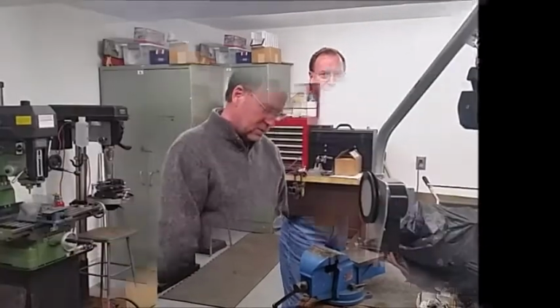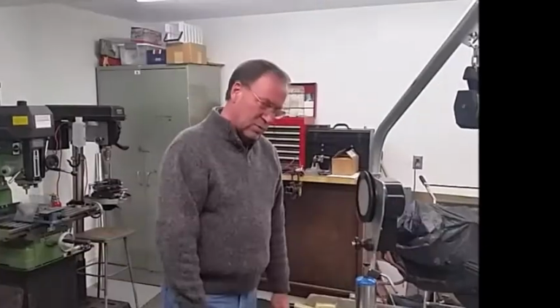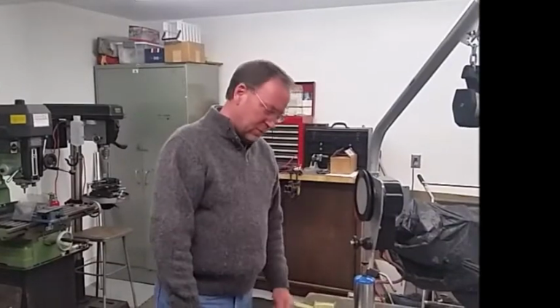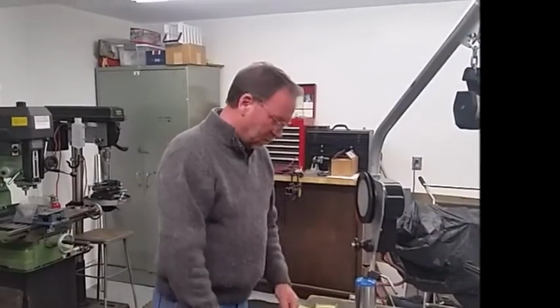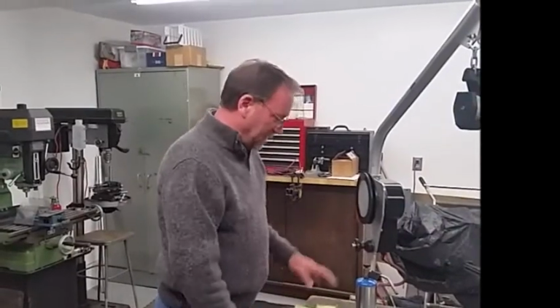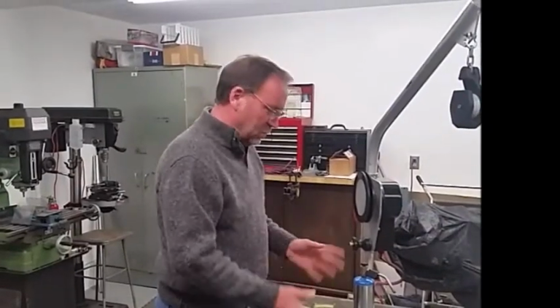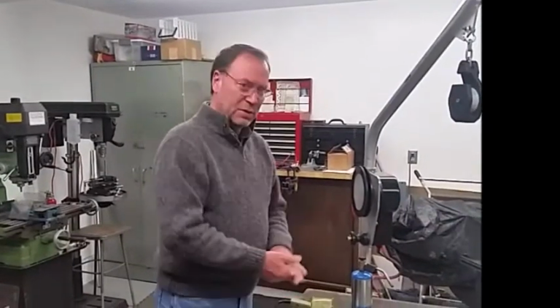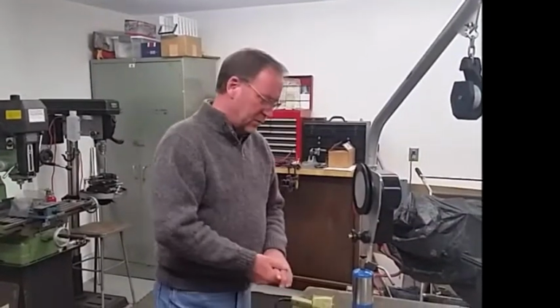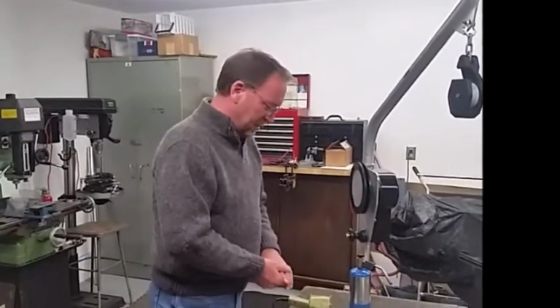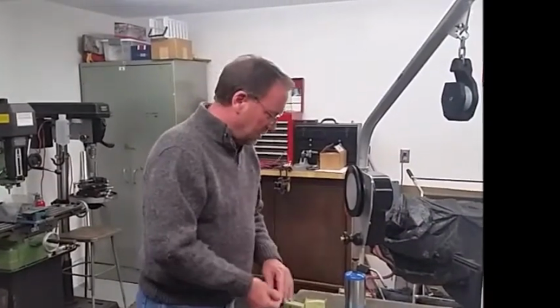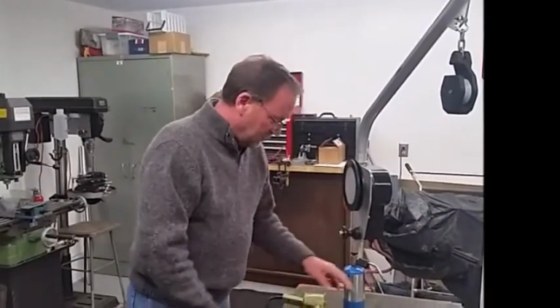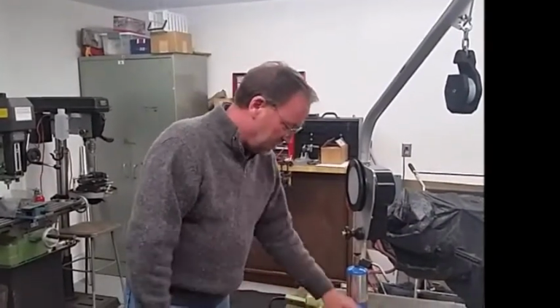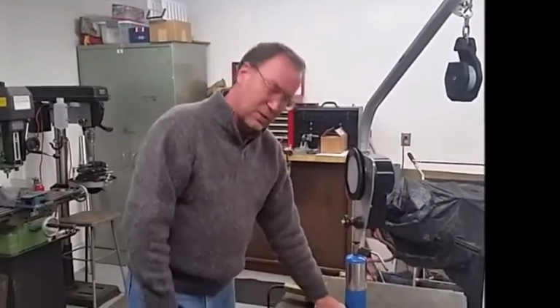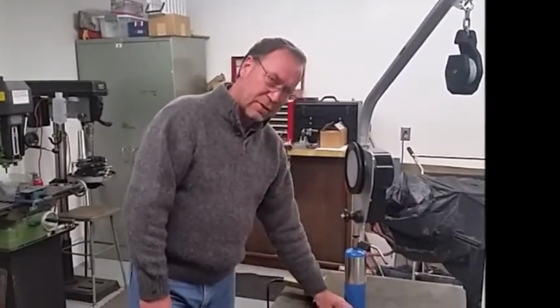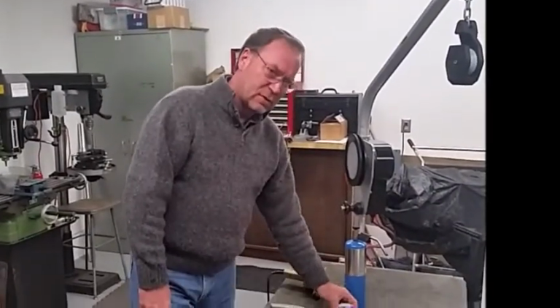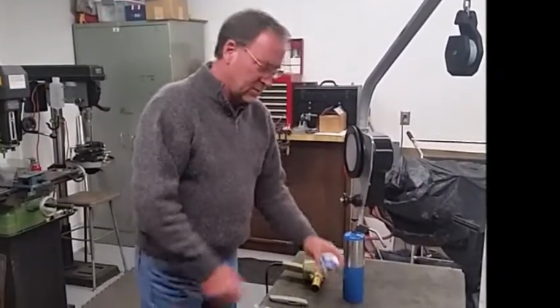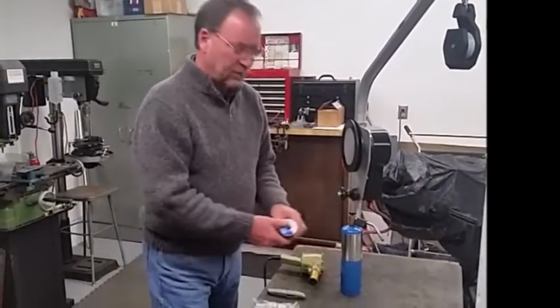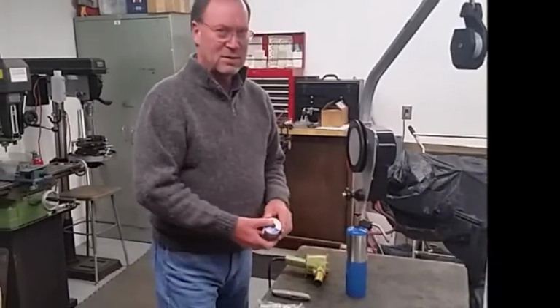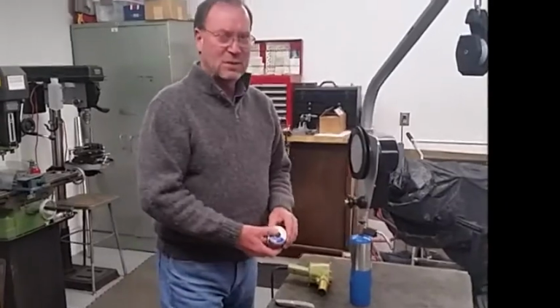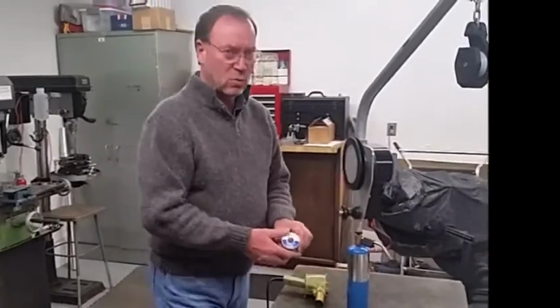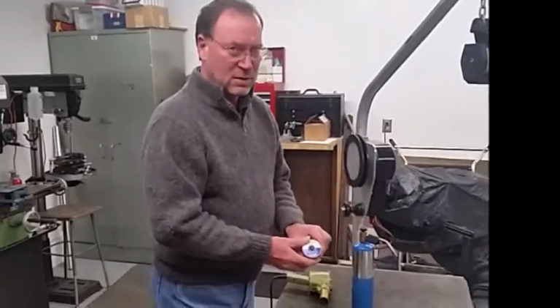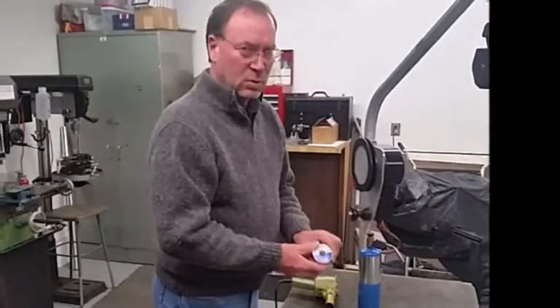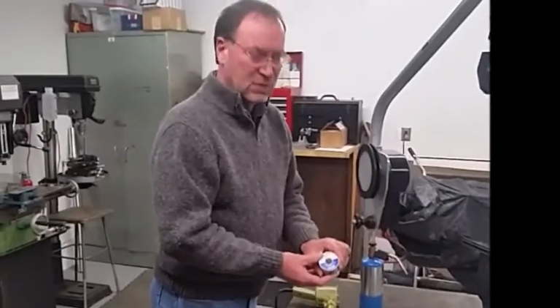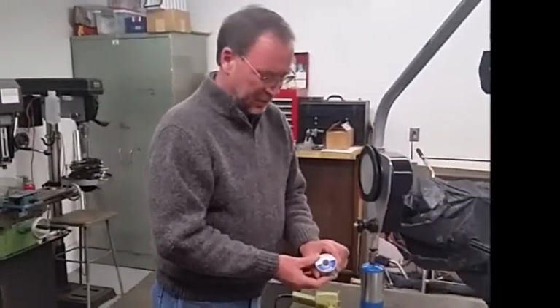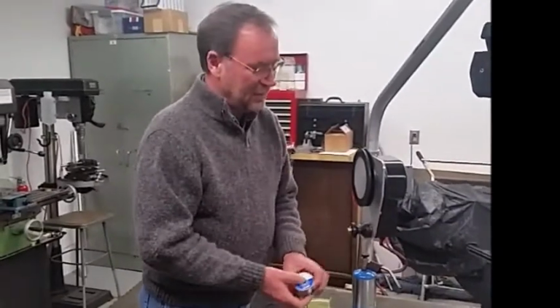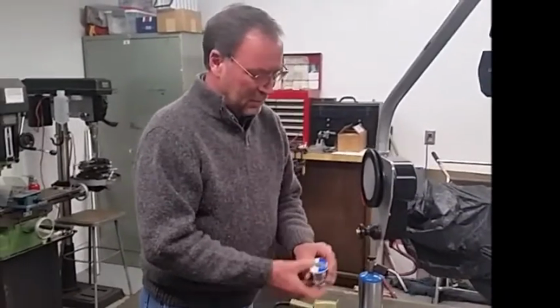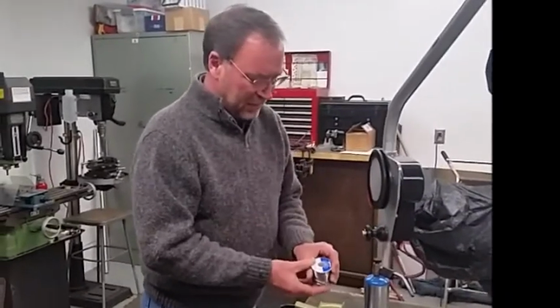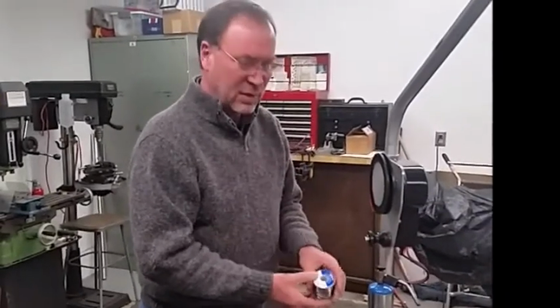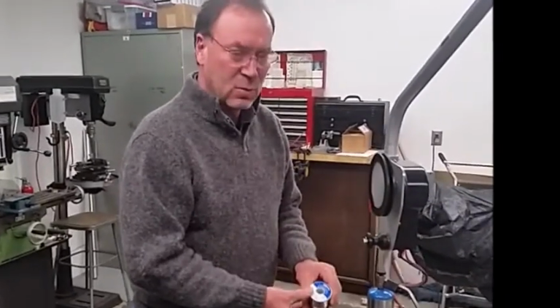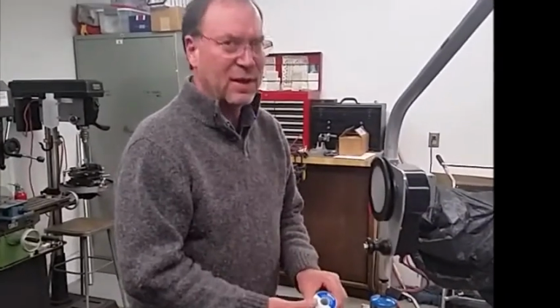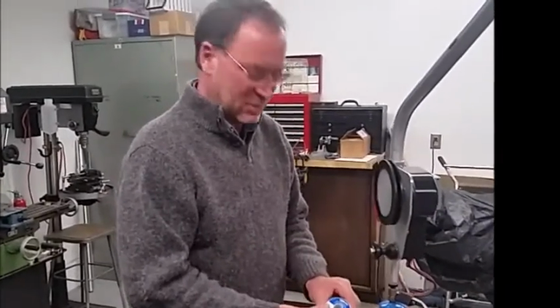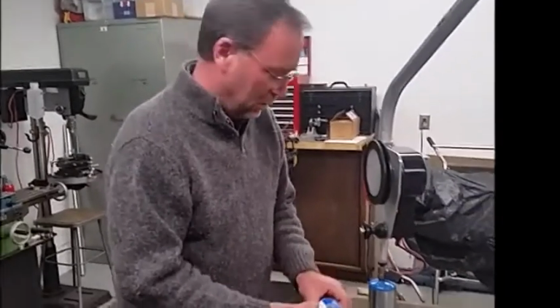To get started, we're going to go over the basic tools we're going to need to do this. First is going to be solder, and this is a 40/60 rosin core solder. Mind you, that's rosin core, not acid core.